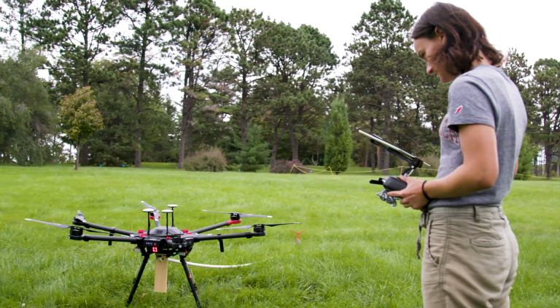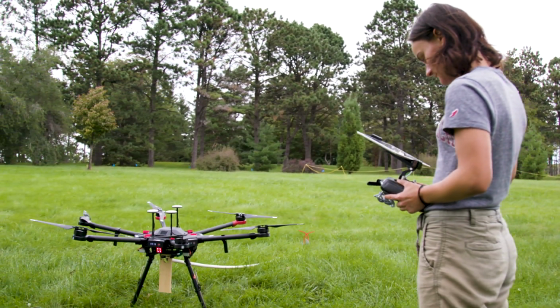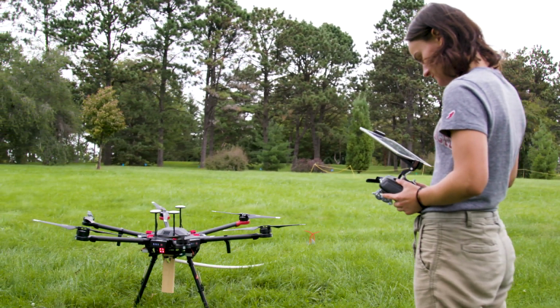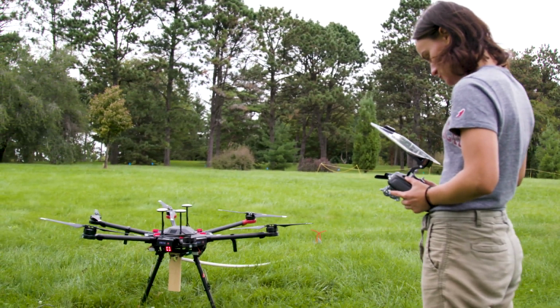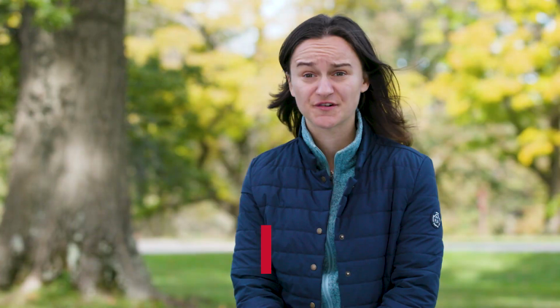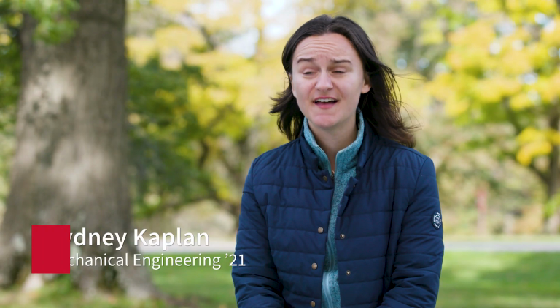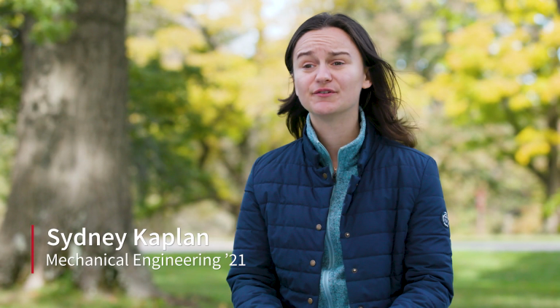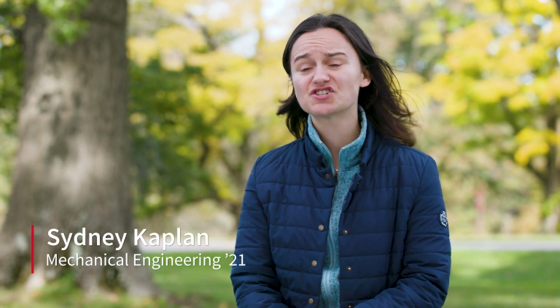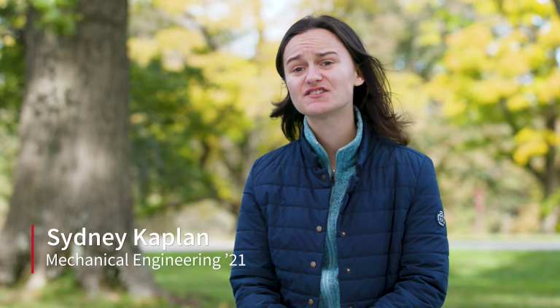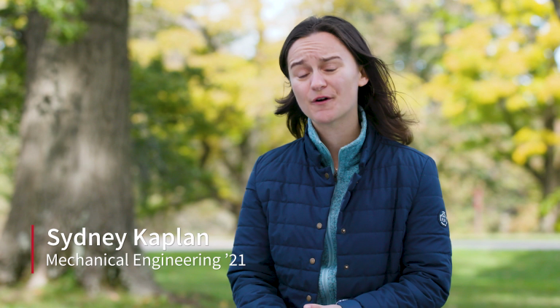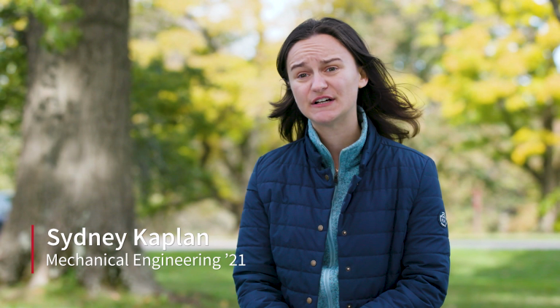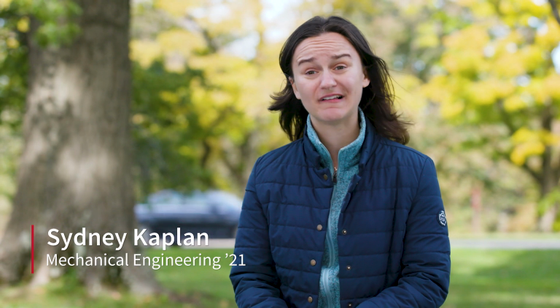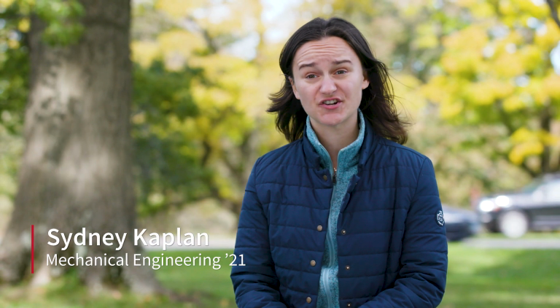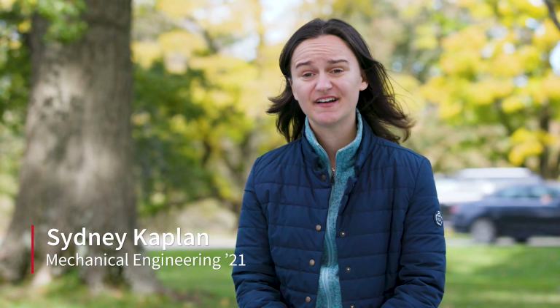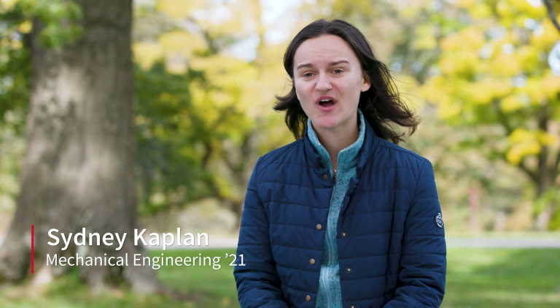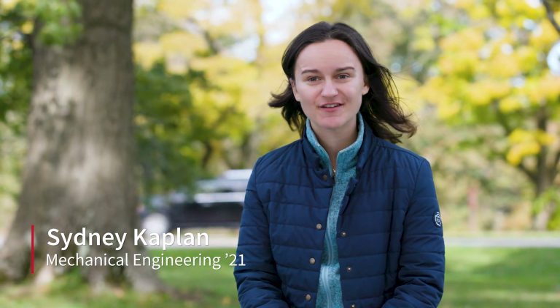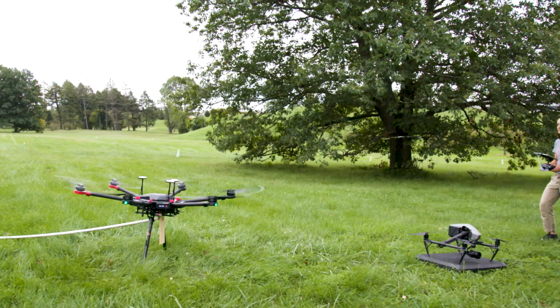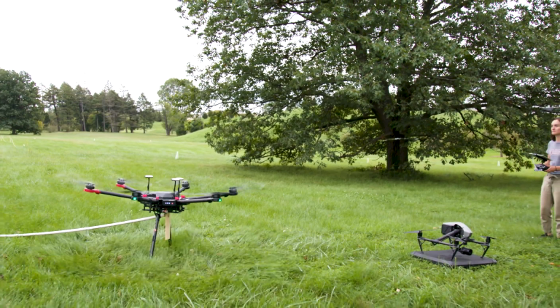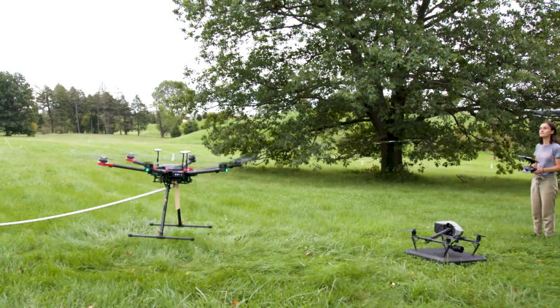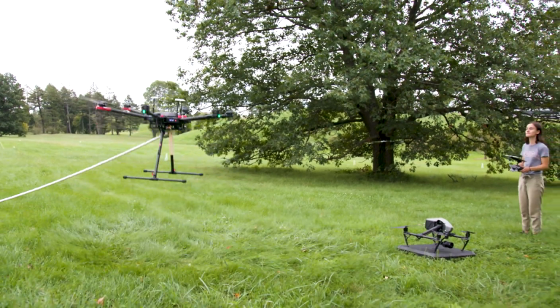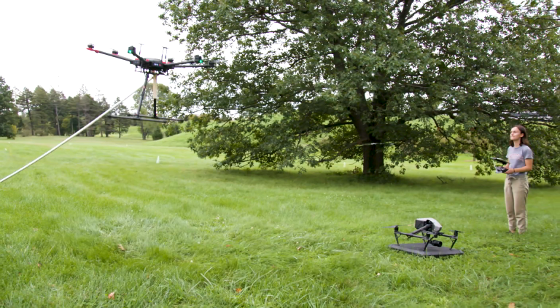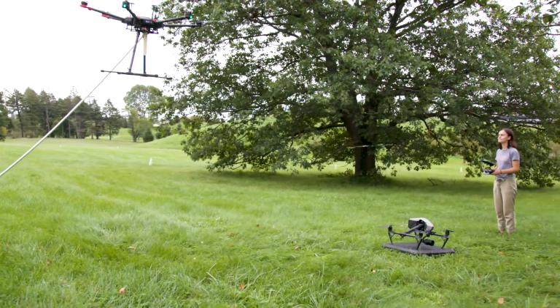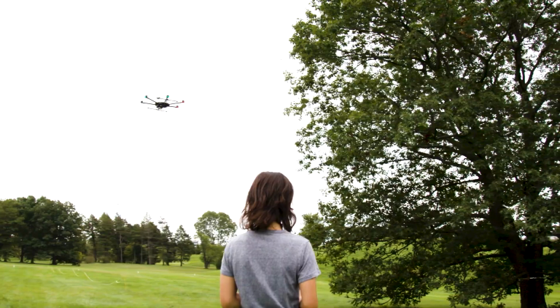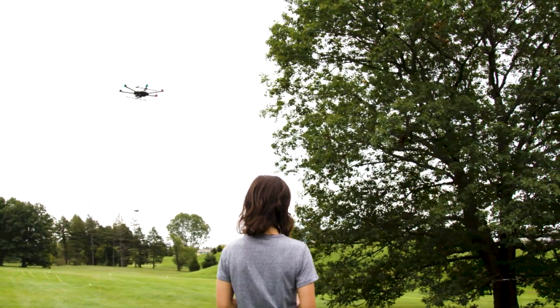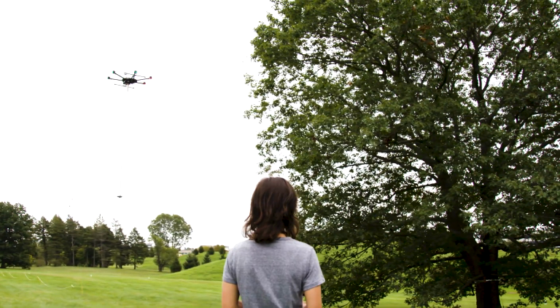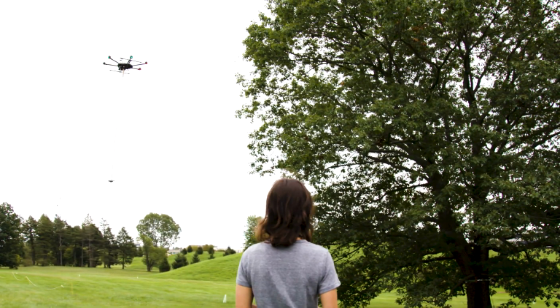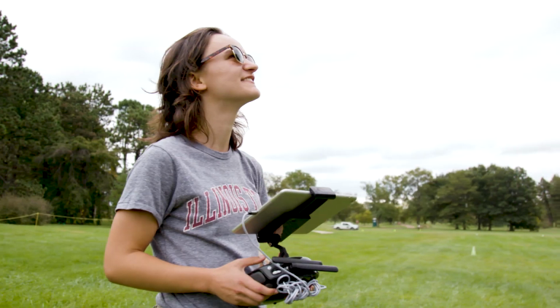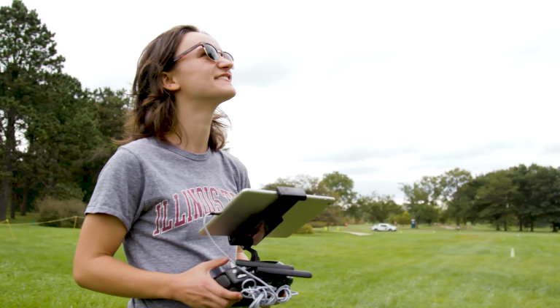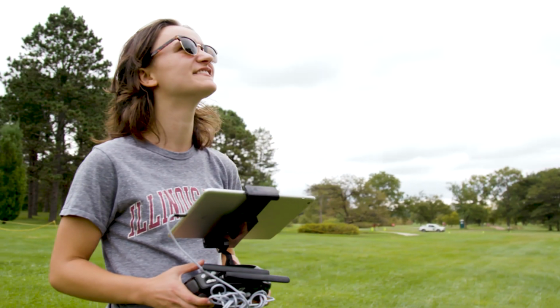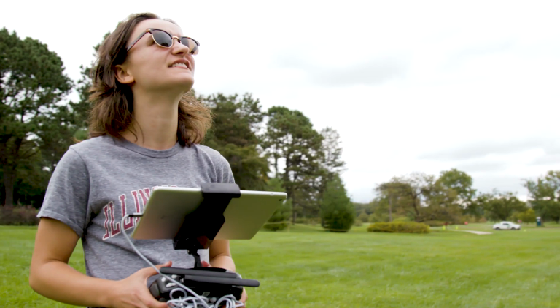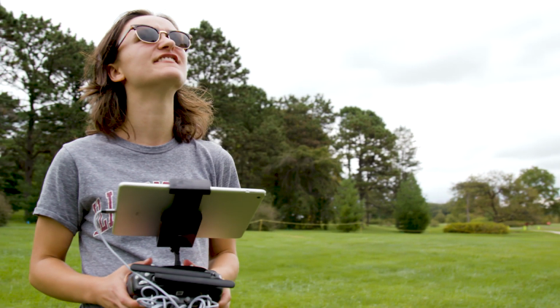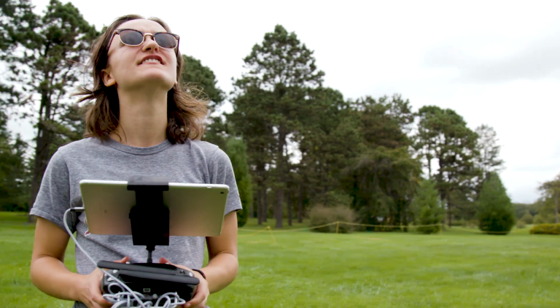Current methods of getting samples from trees include slingshots, forklifts, or climbing the tree, and they all have their drawbacks. By using a drone to get these samples, we'll be able to be more precise — it'll be simpler and less time-consuming.